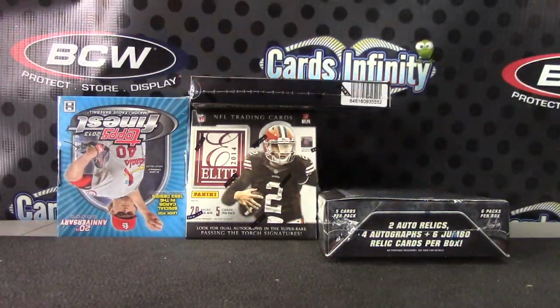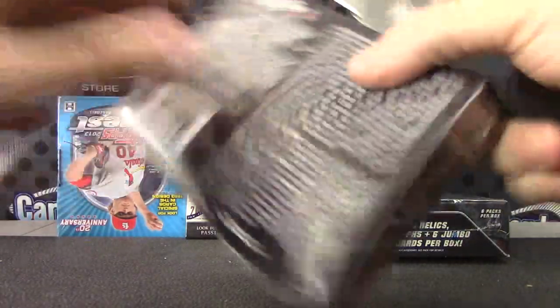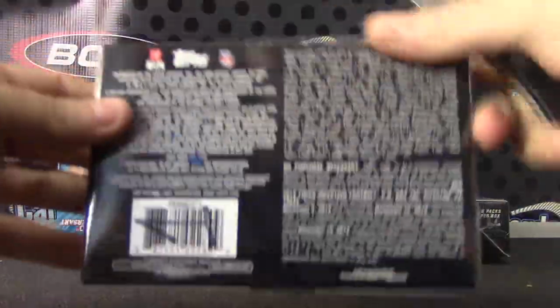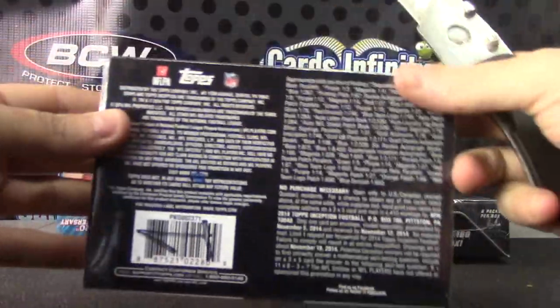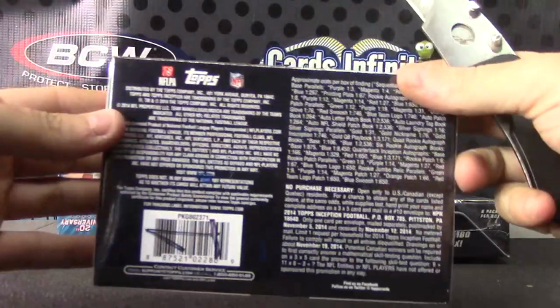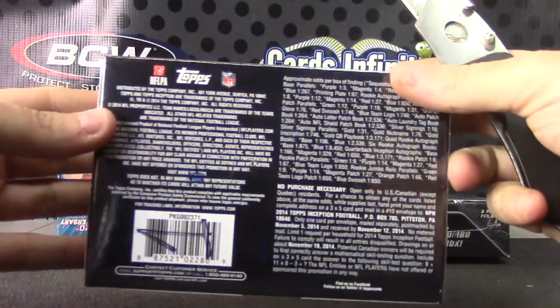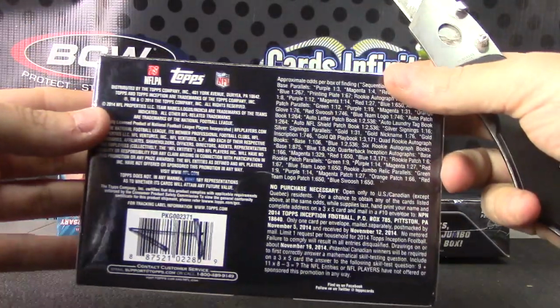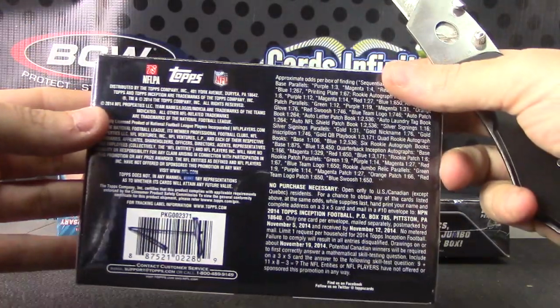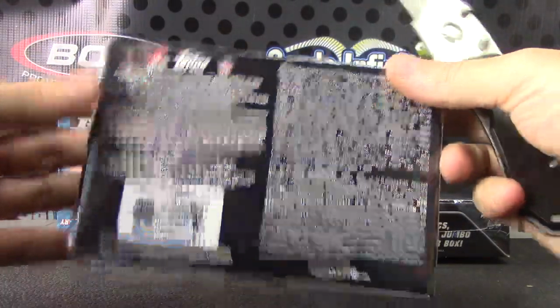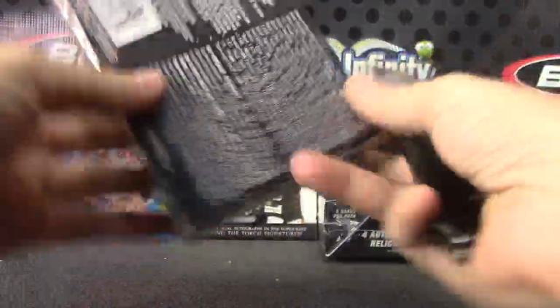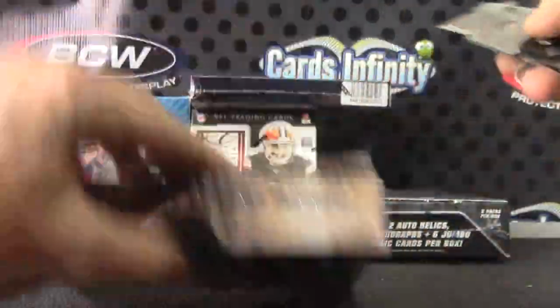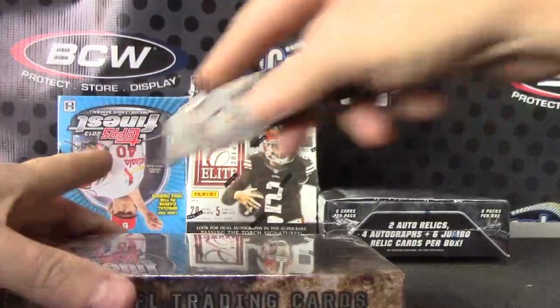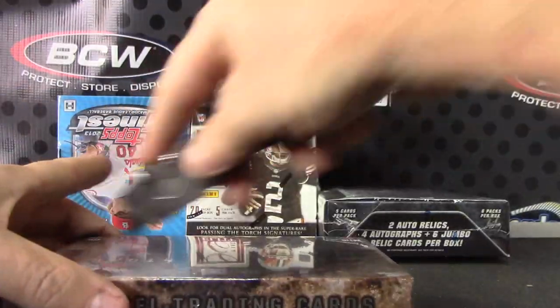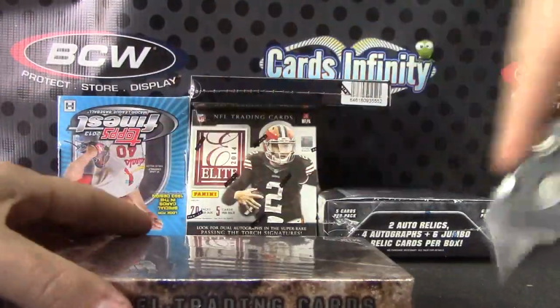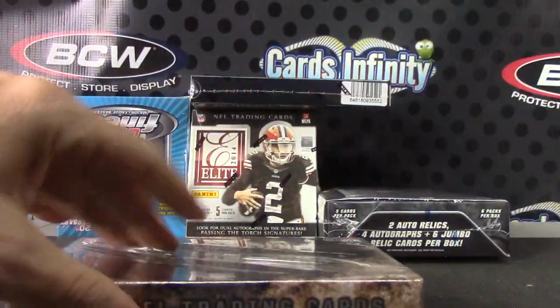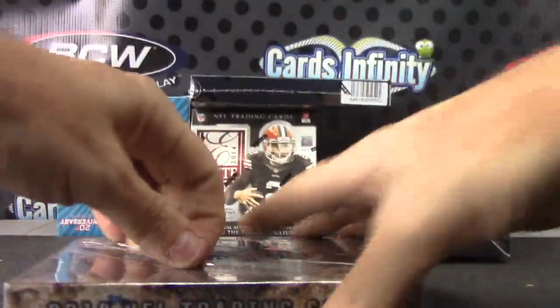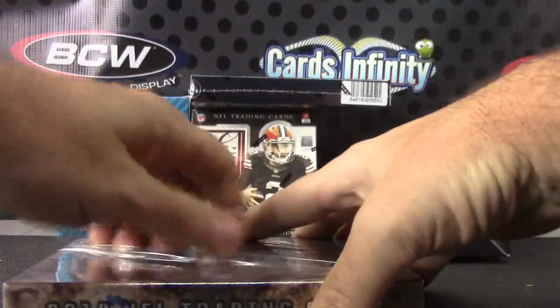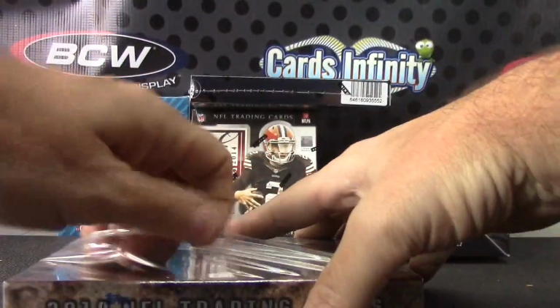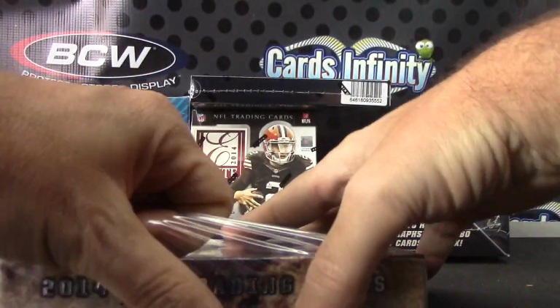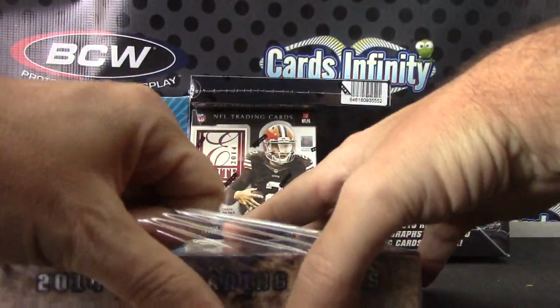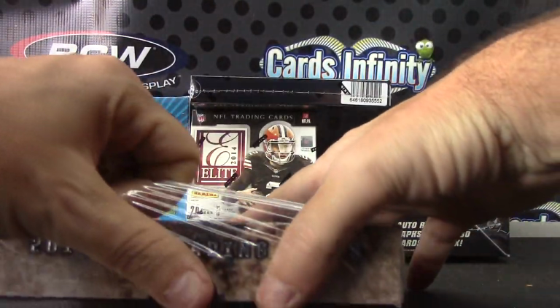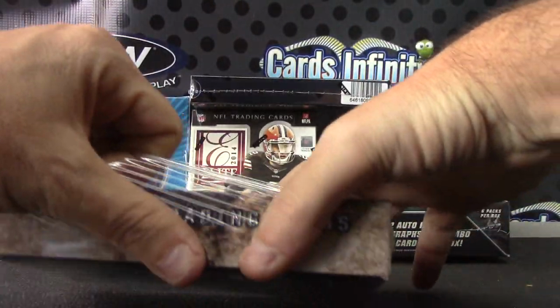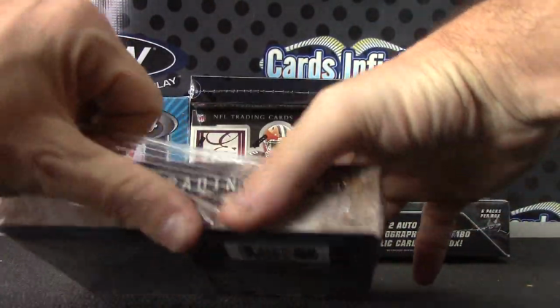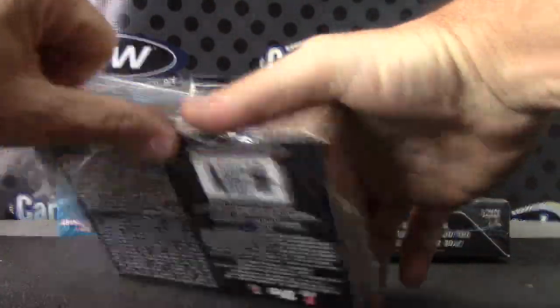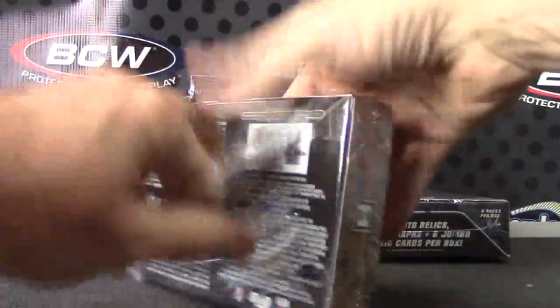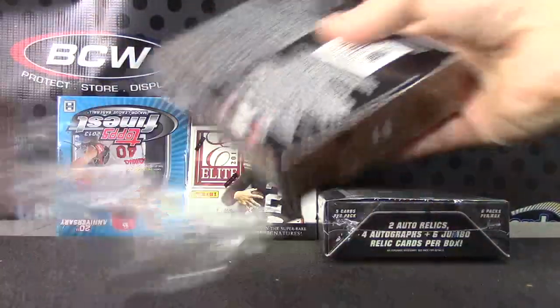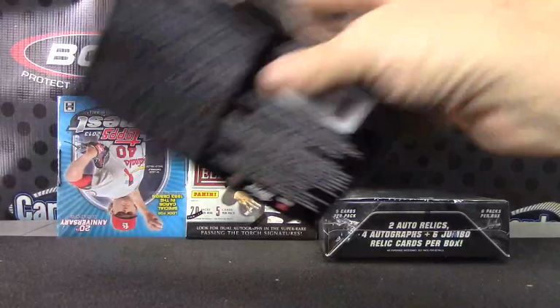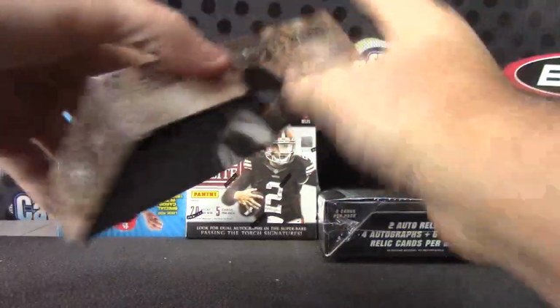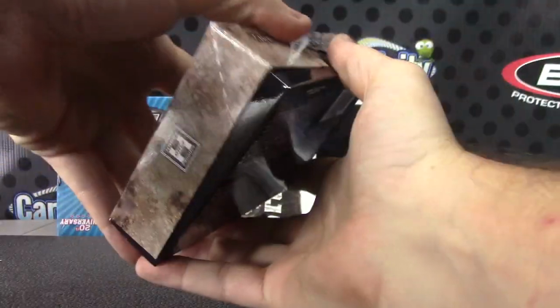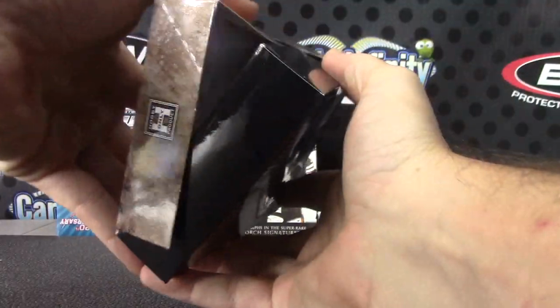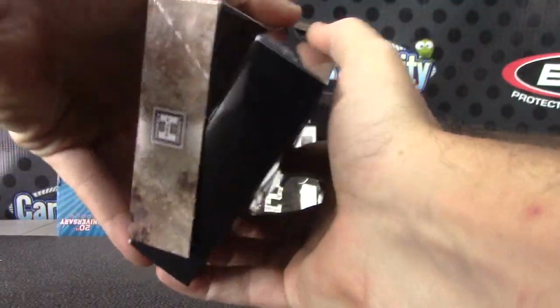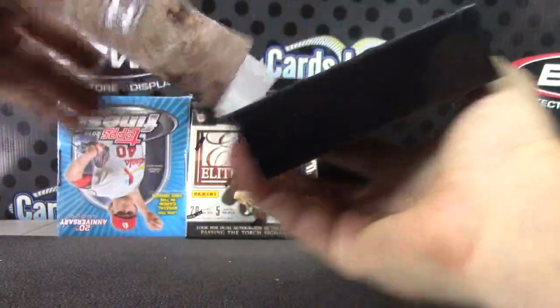Number one — 2014 Inception. What Inception? See you later, Elron D.W.